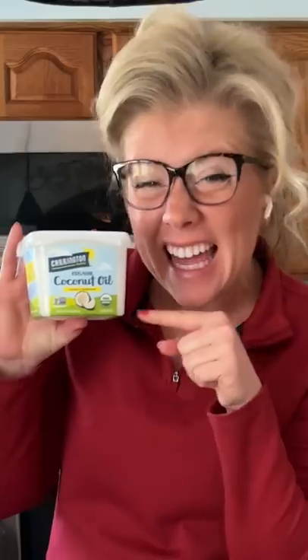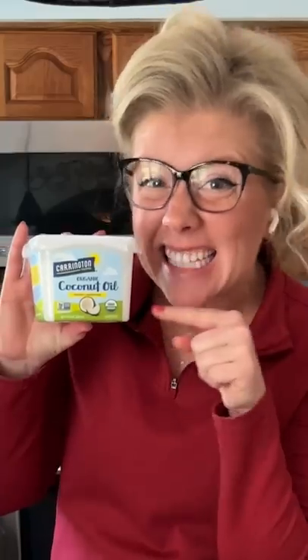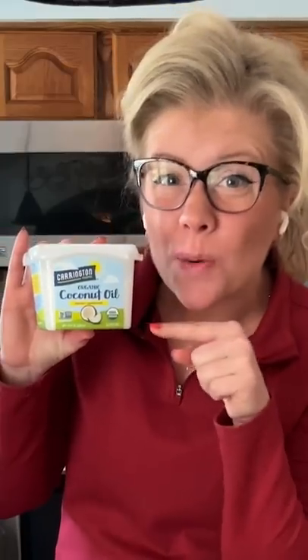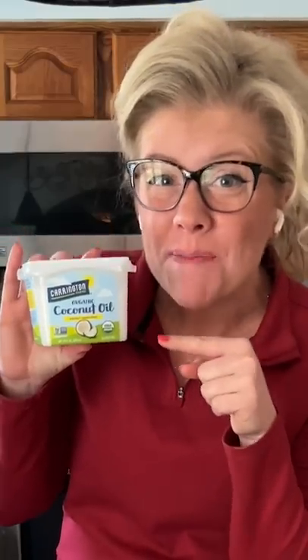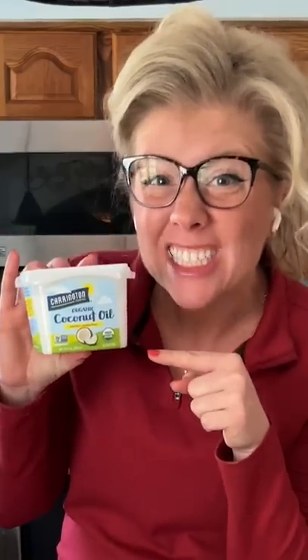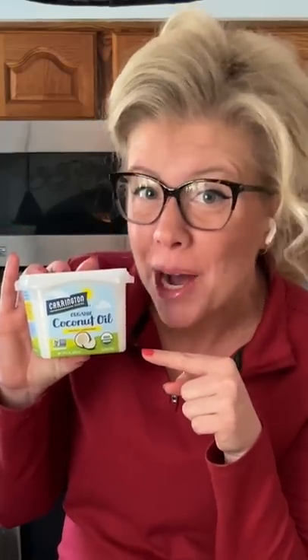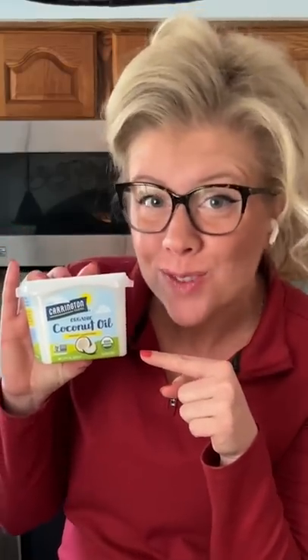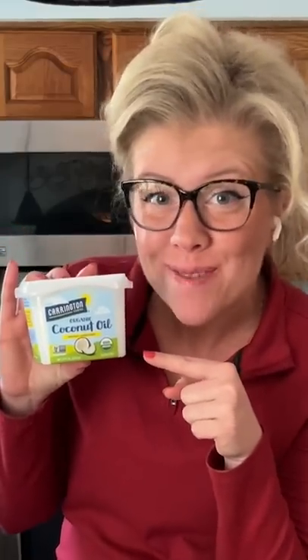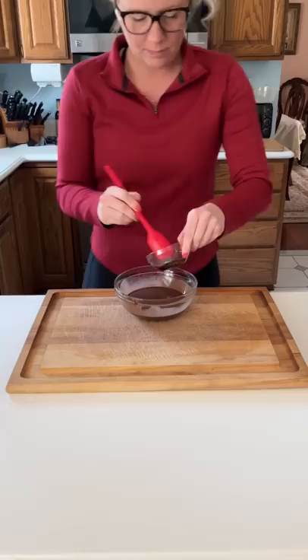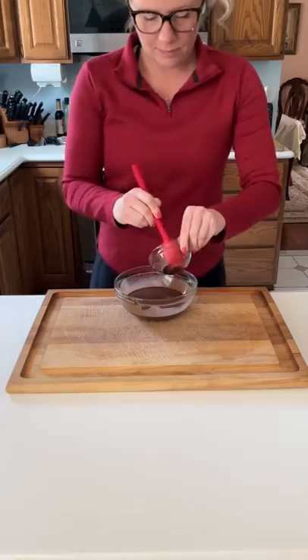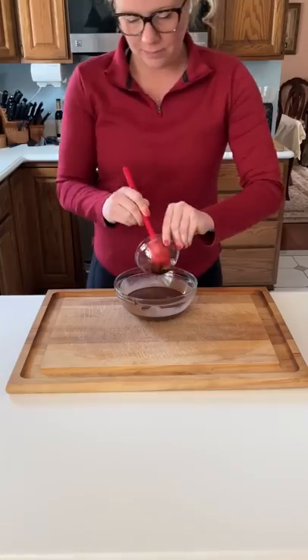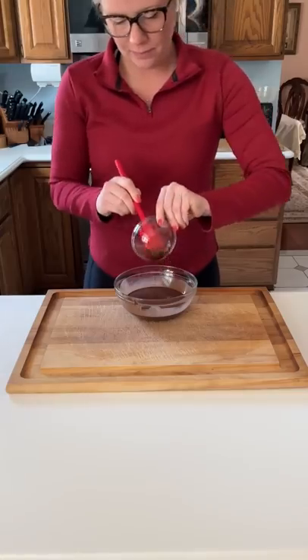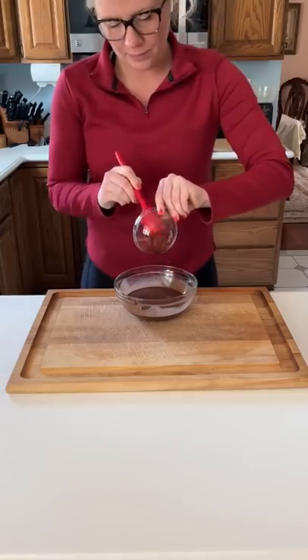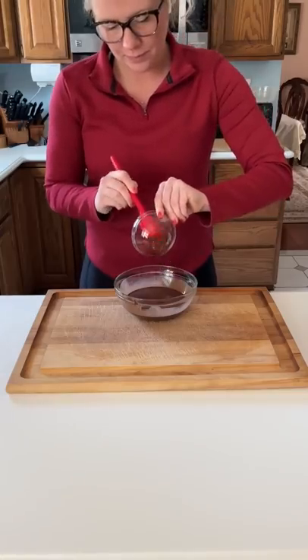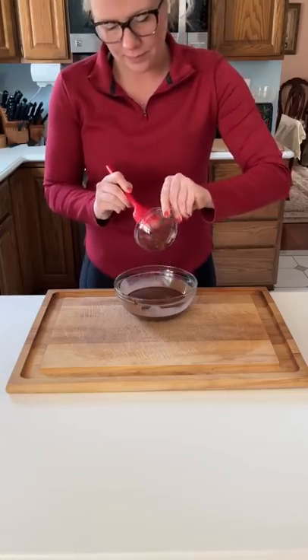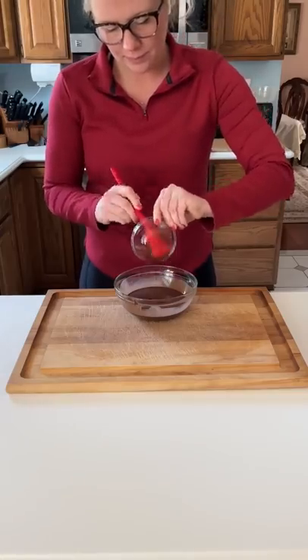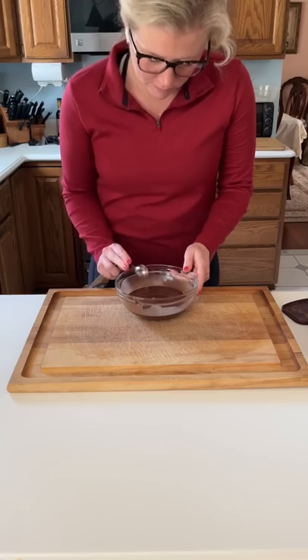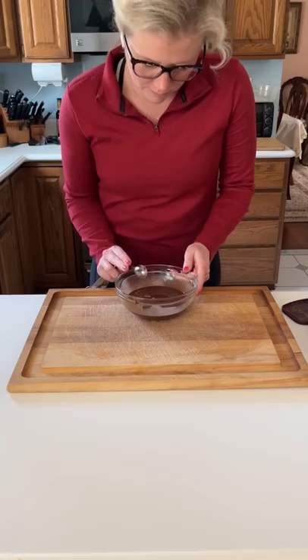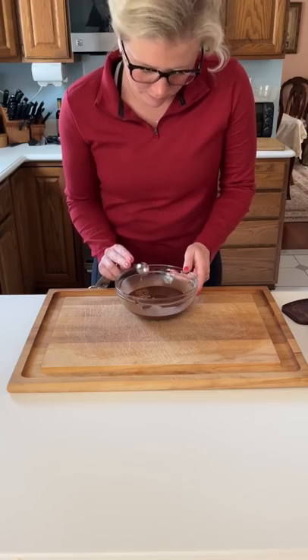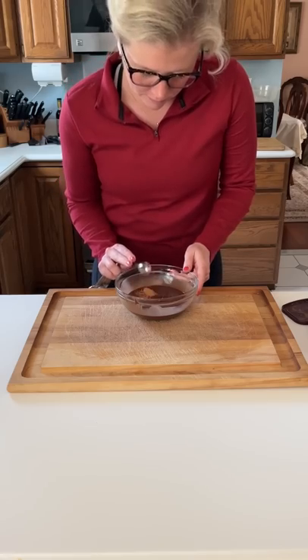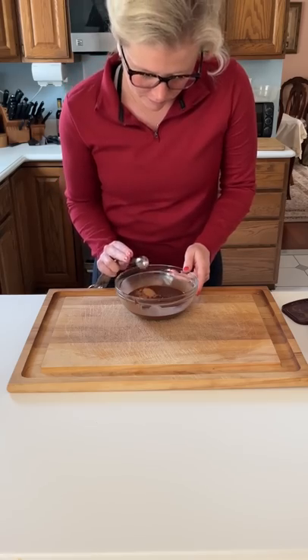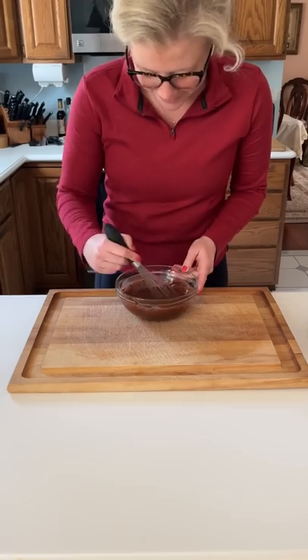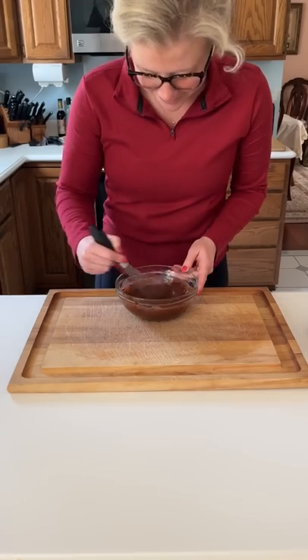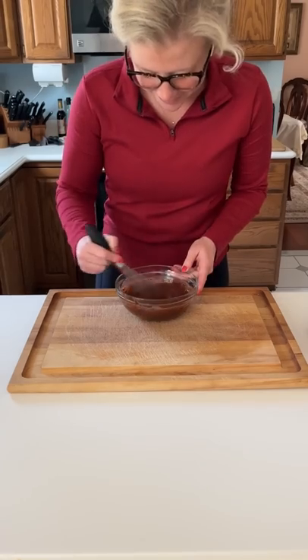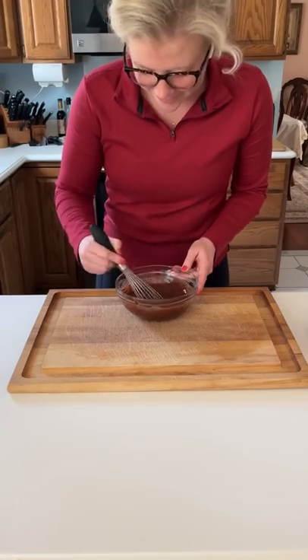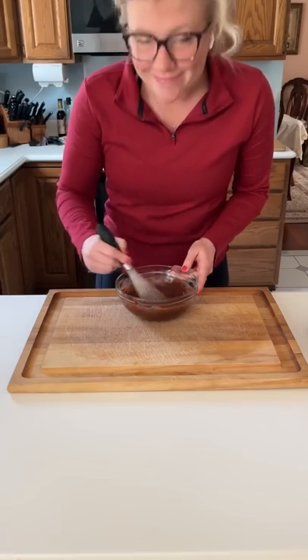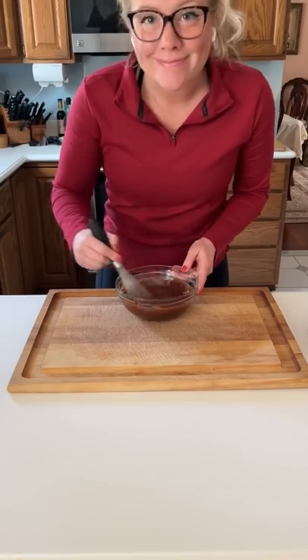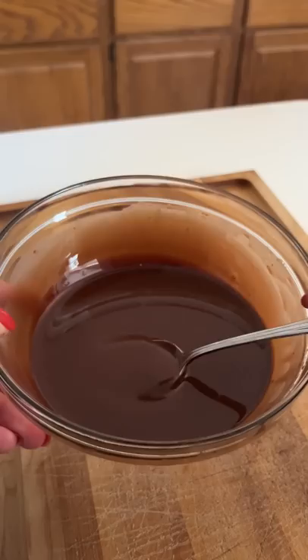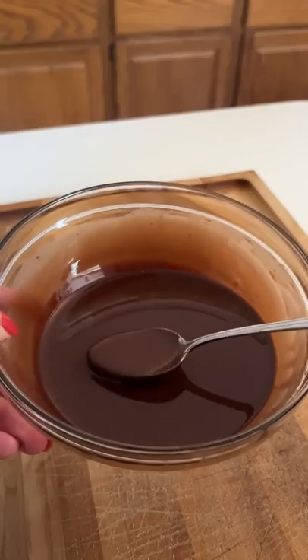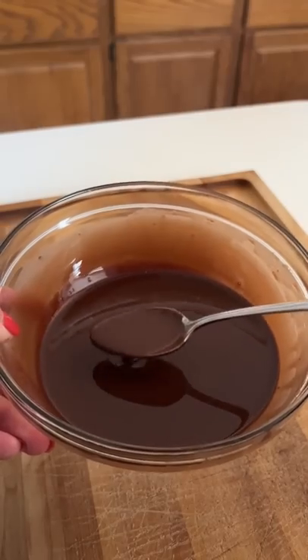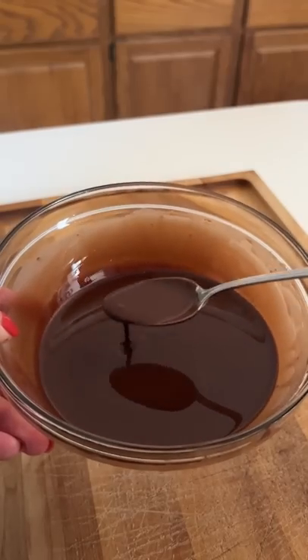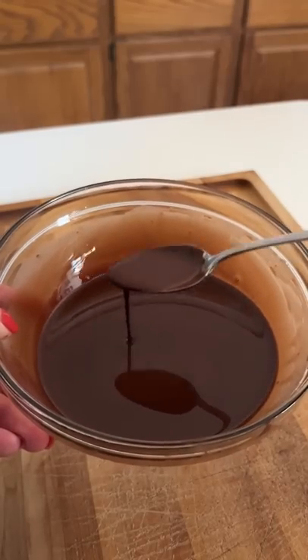This is where the magic comes from. Whisk in your vanilla mixture with one teaspoon of cocoa powder, and then let your sauce cool to room temperature before serving.